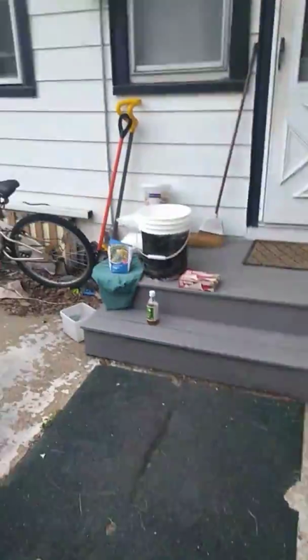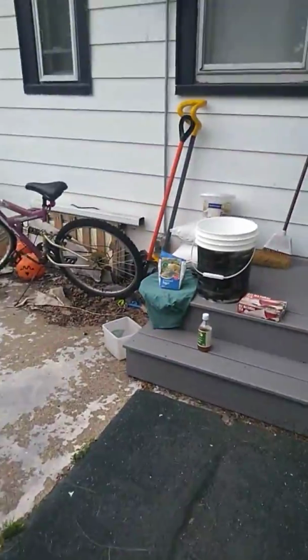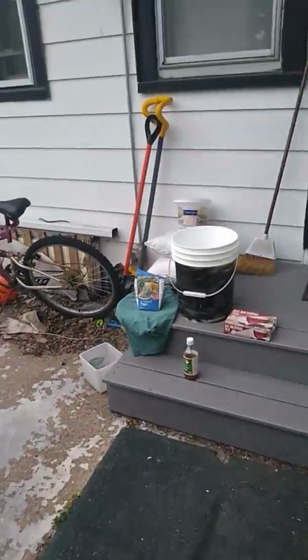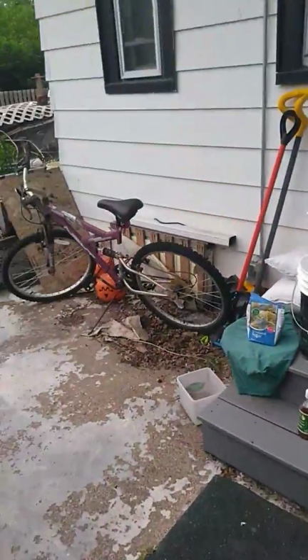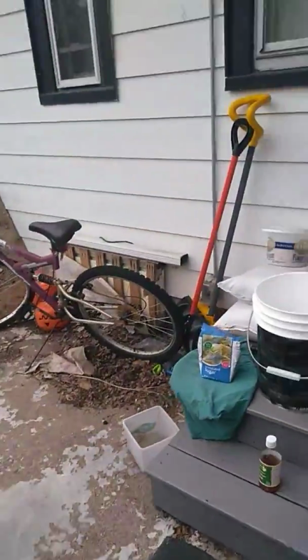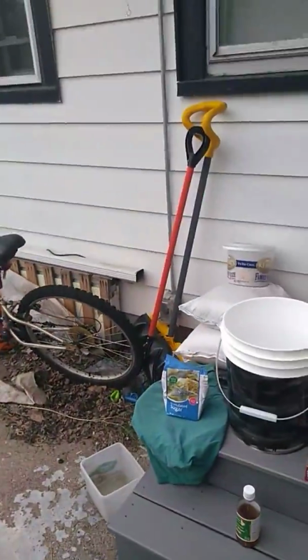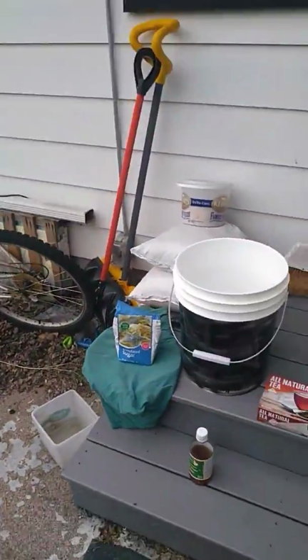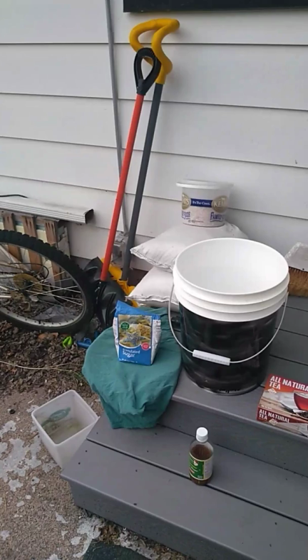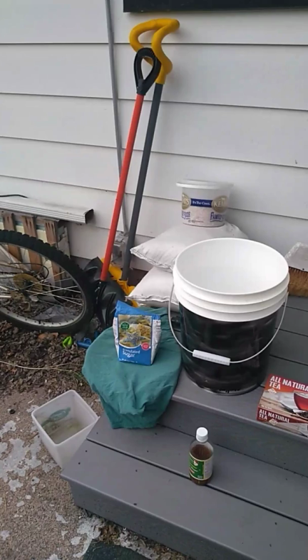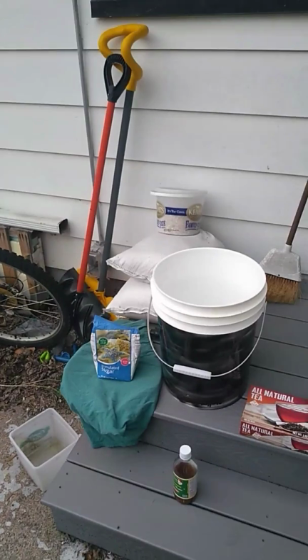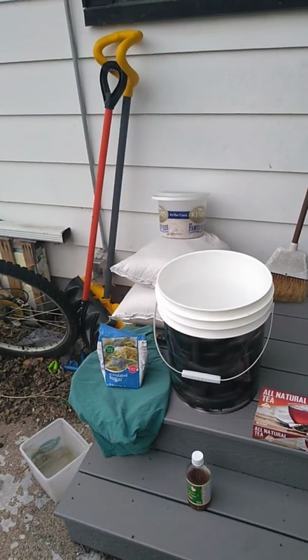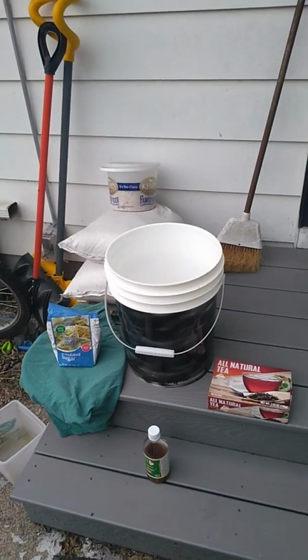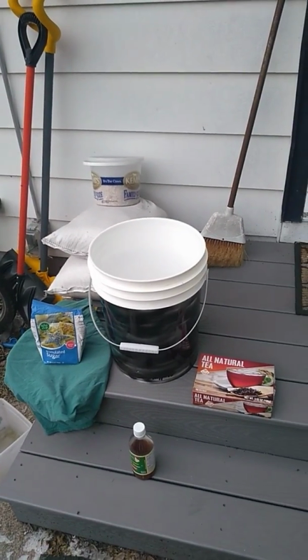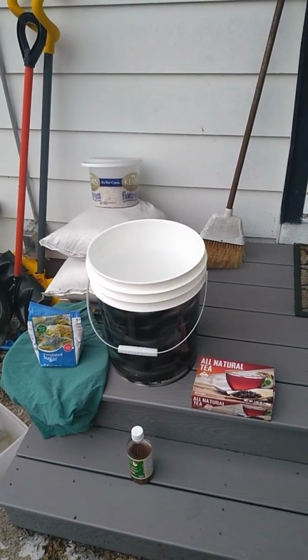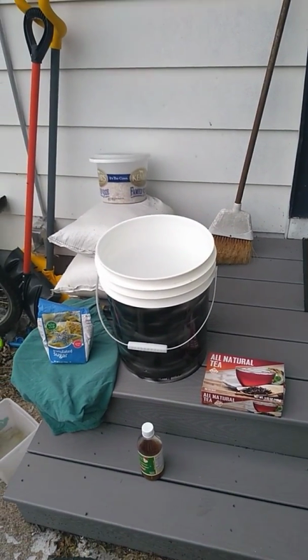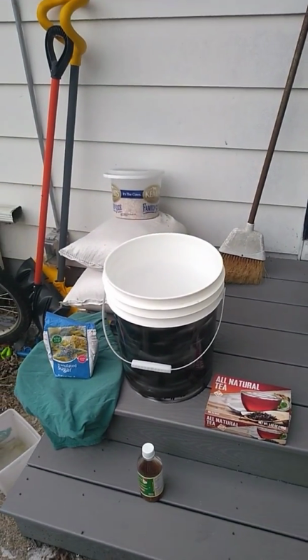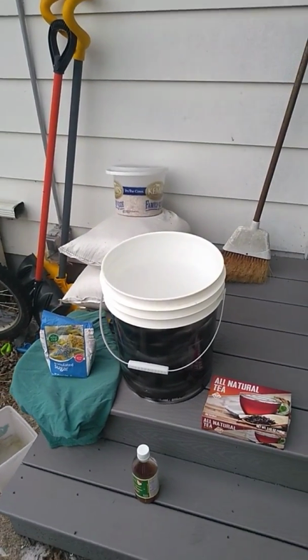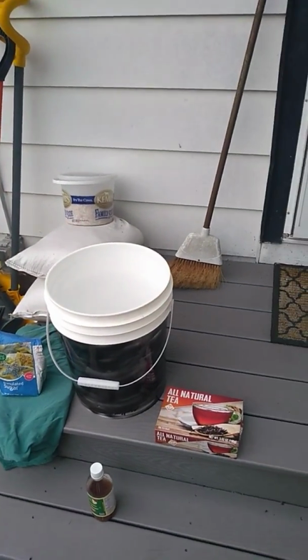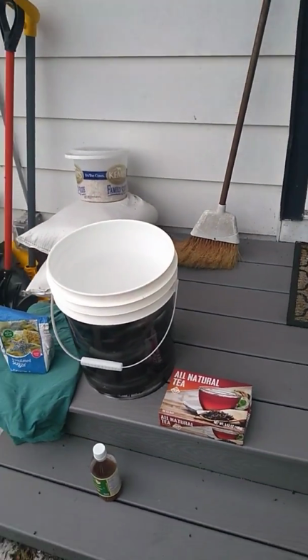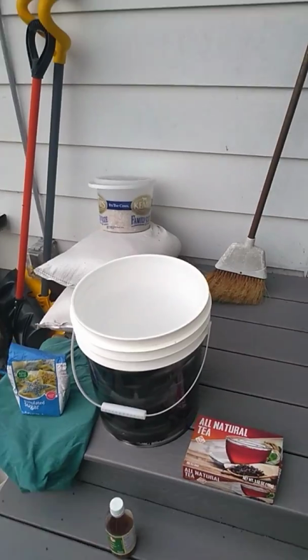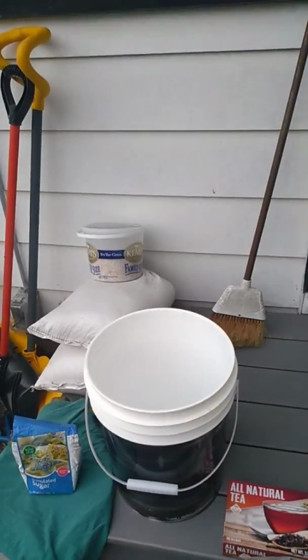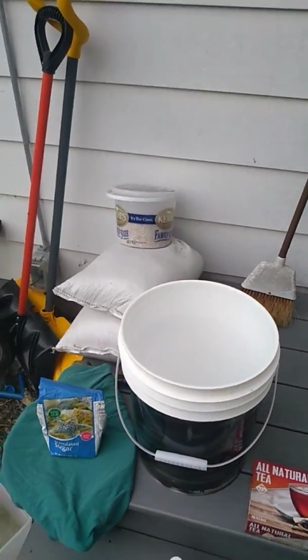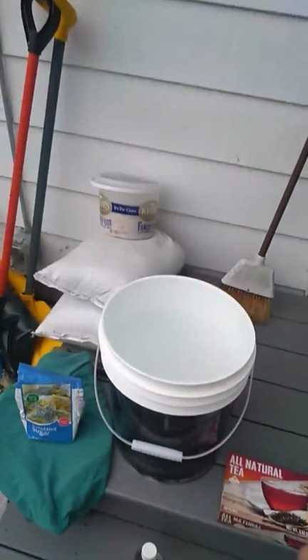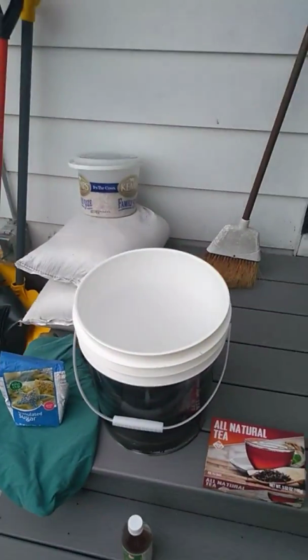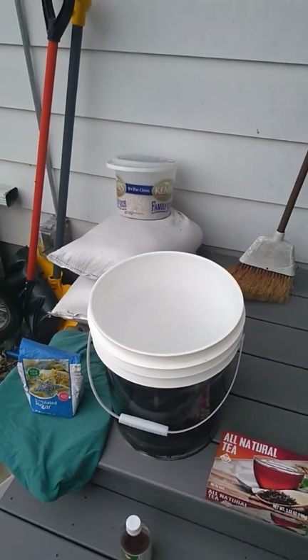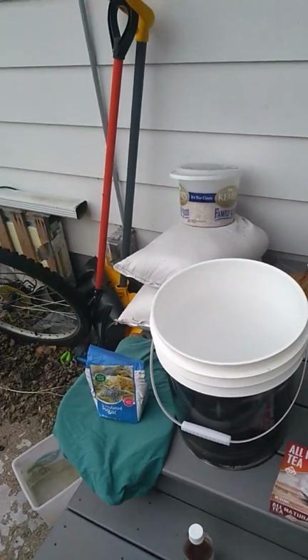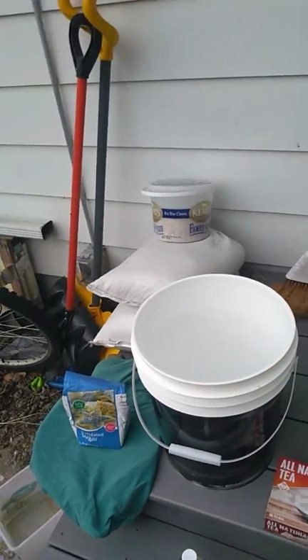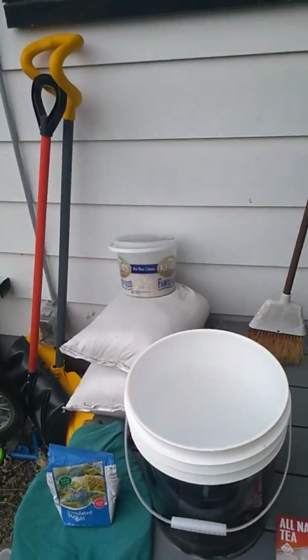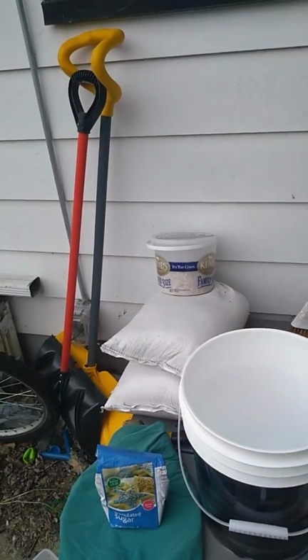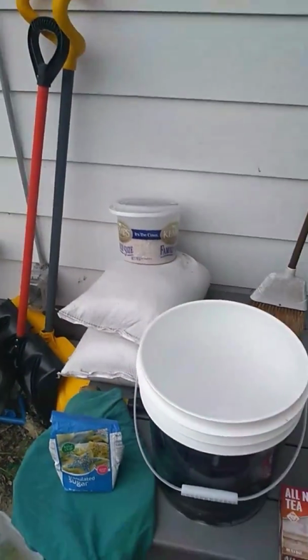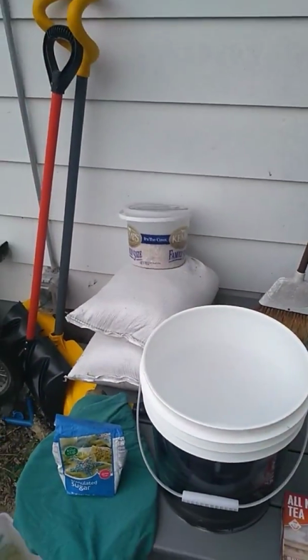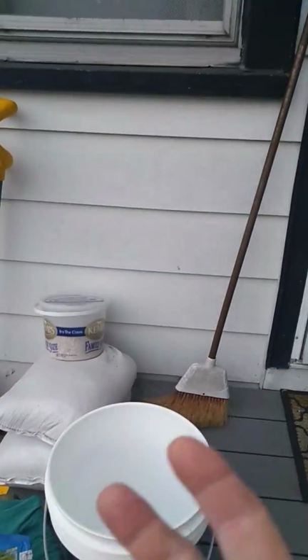I did a batch one time using gallon pickle jars and it was under six weeks, and that stuff was so strong I had to dilute it.